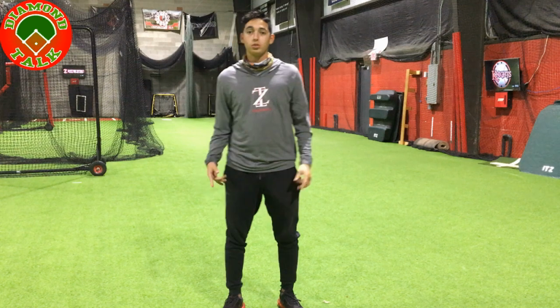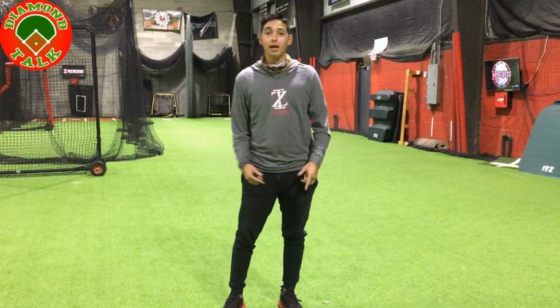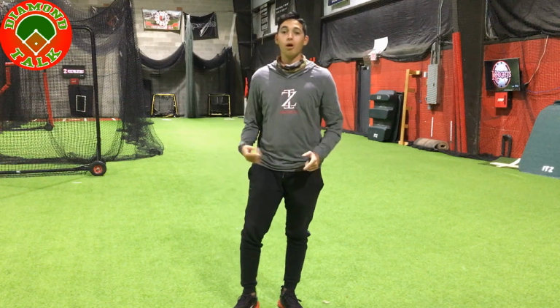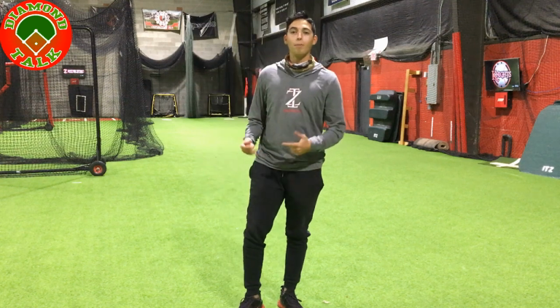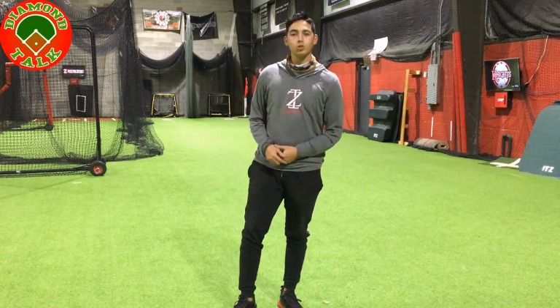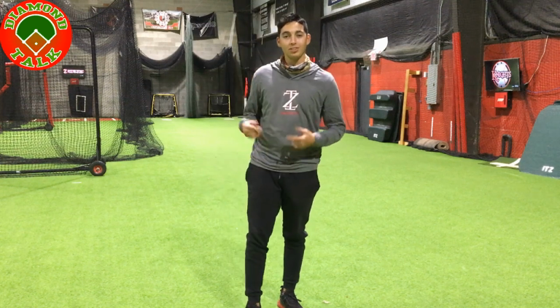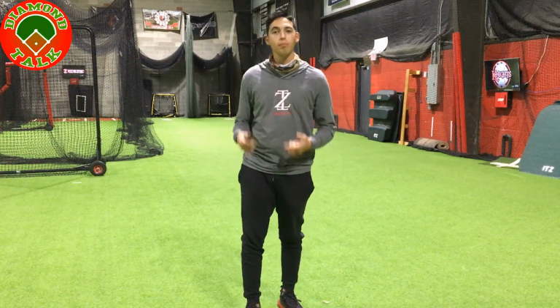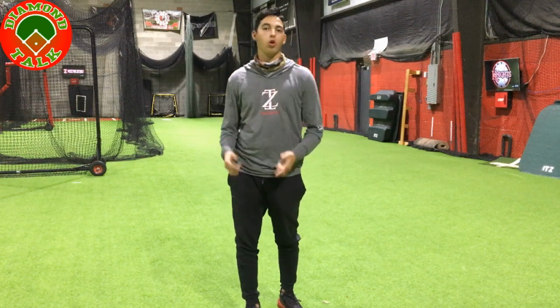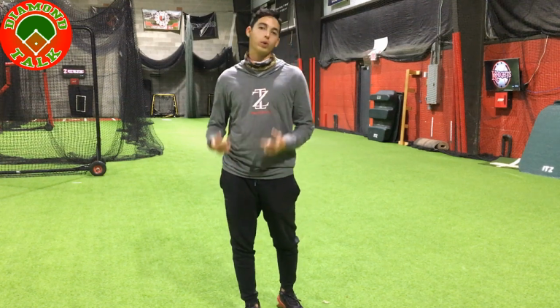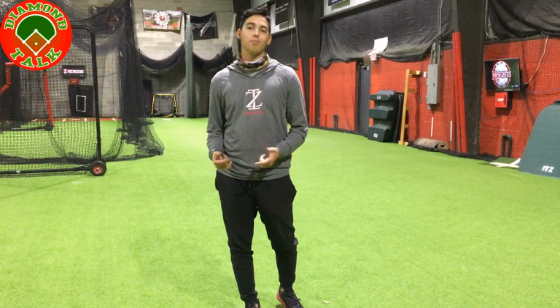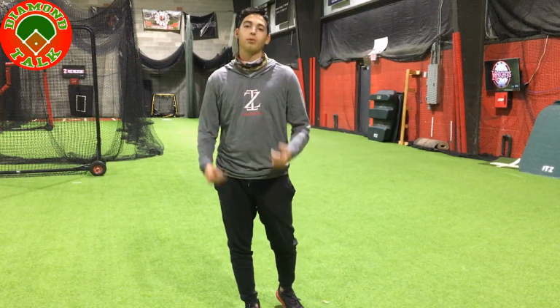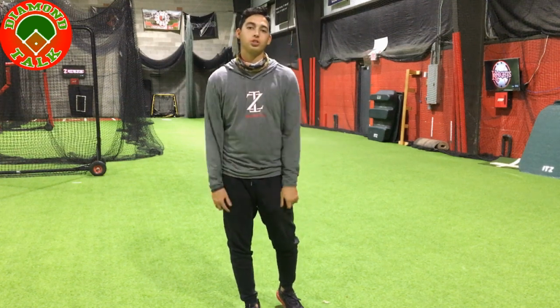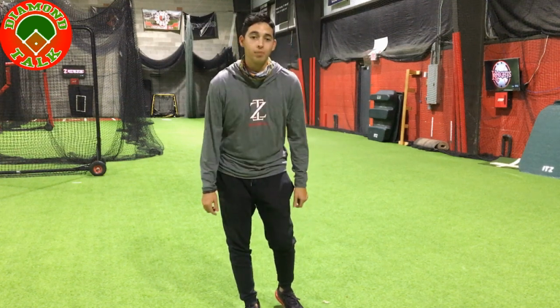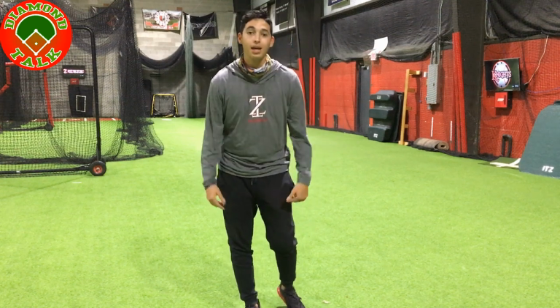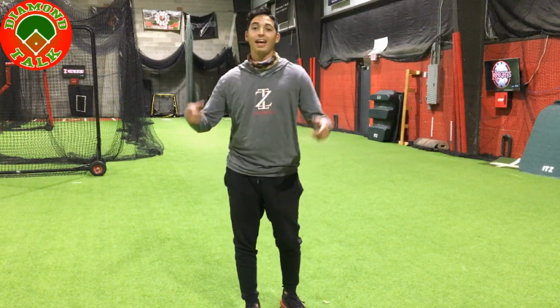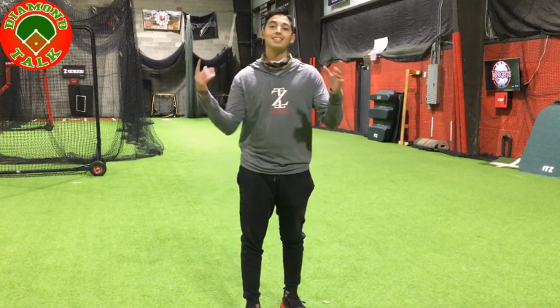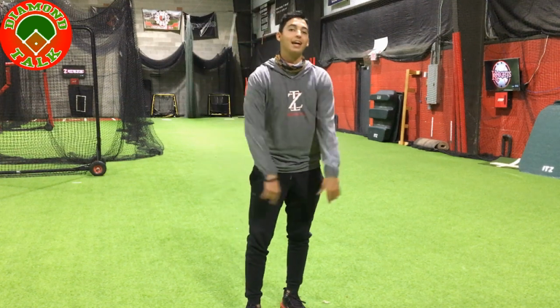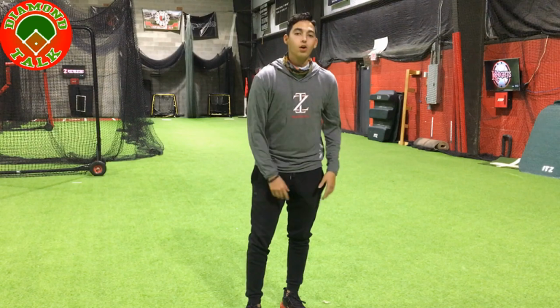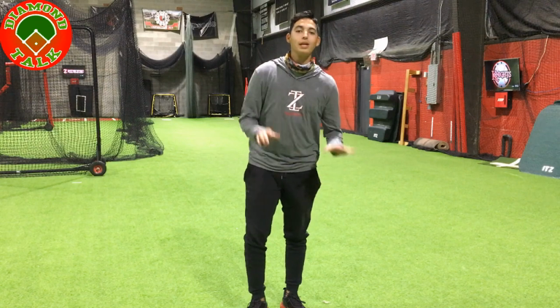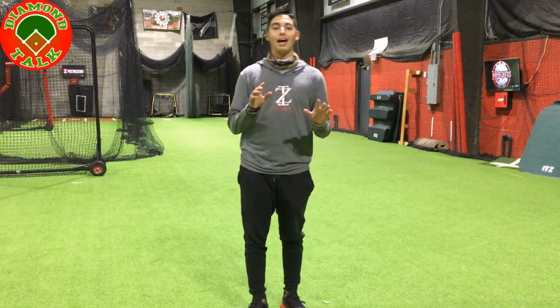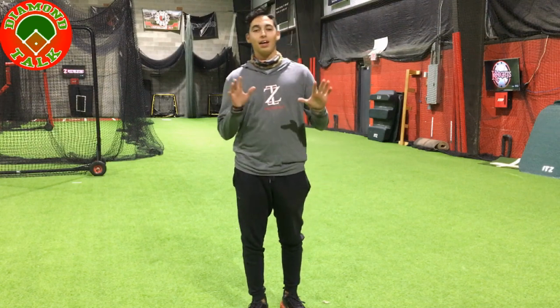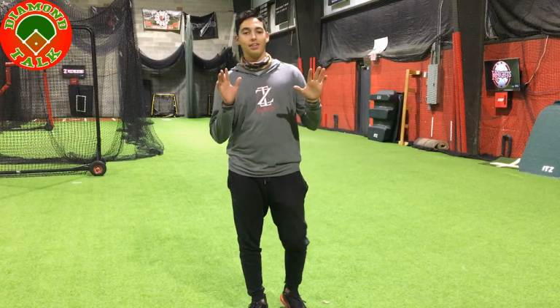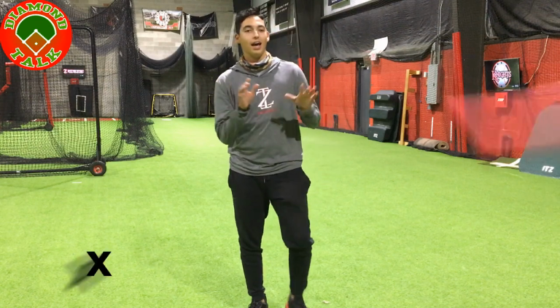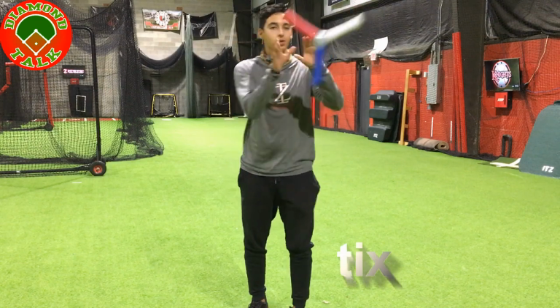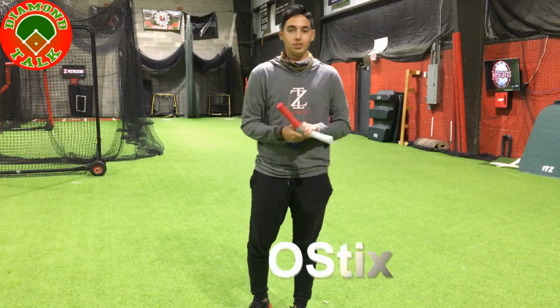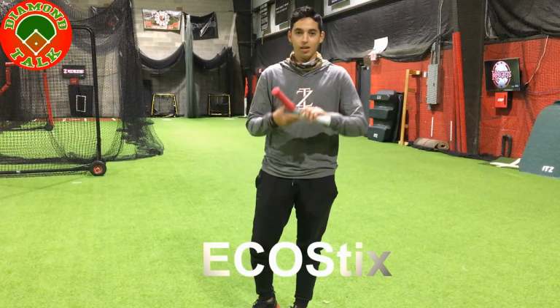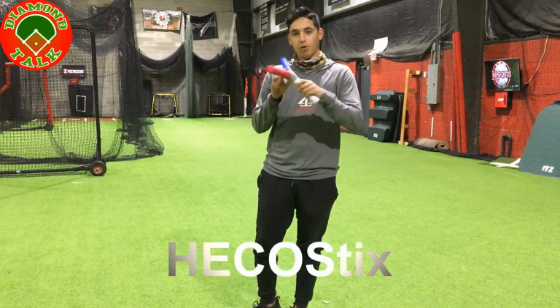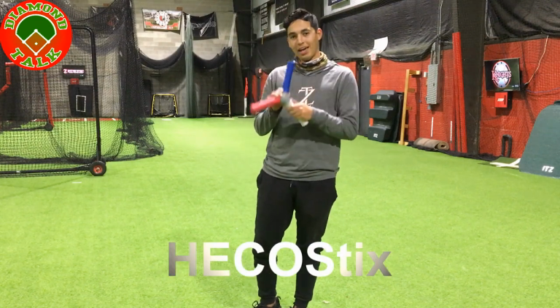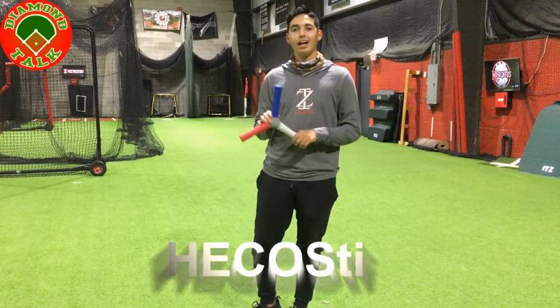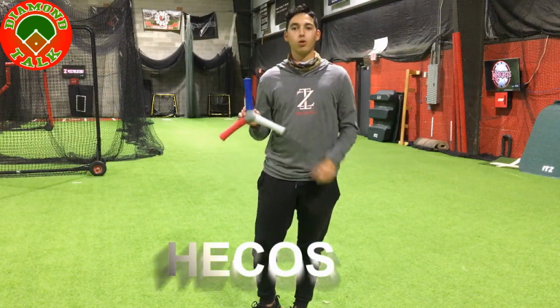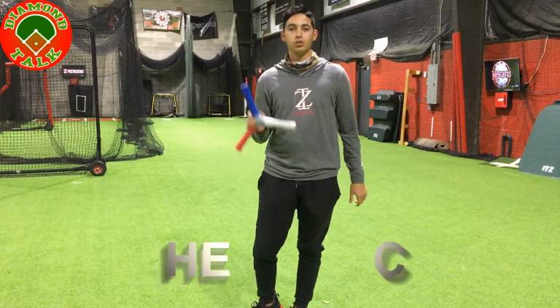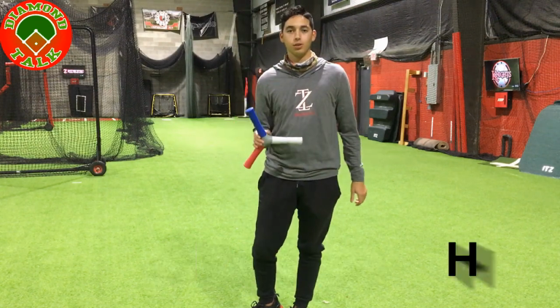What's up guys? Welcome back to another Diamond Talk Quick Tip. I'm Coach Jeremy and today we have the Heco Stick for a hand-eye coordination drill.